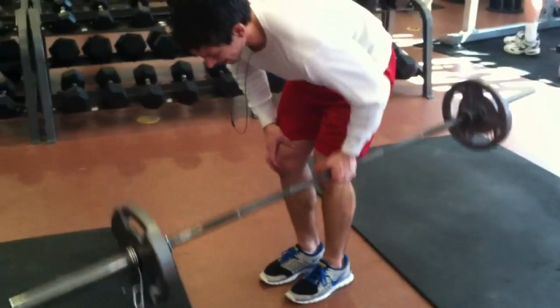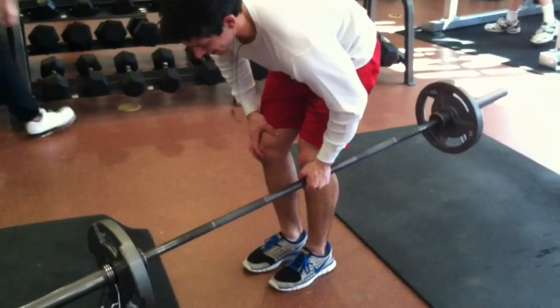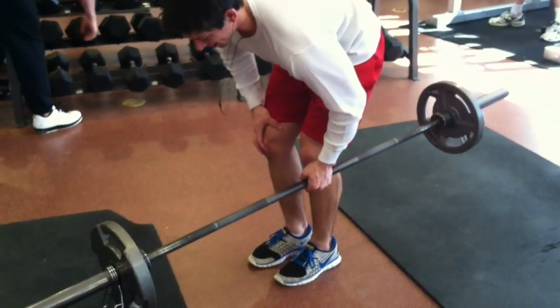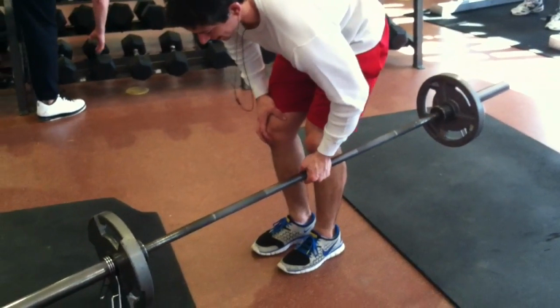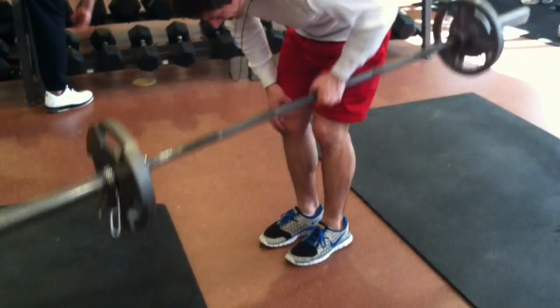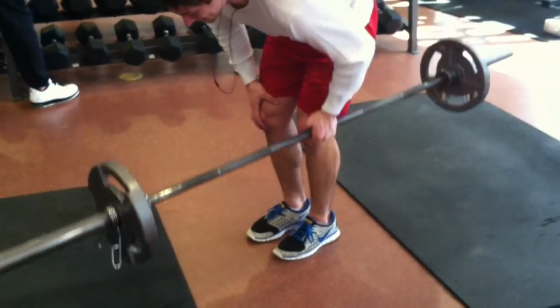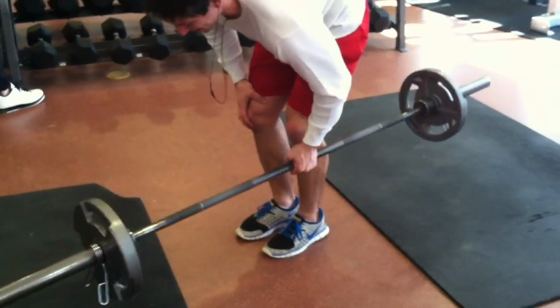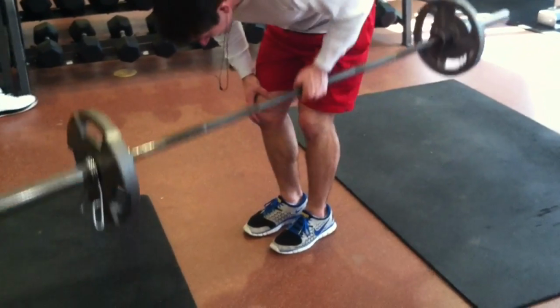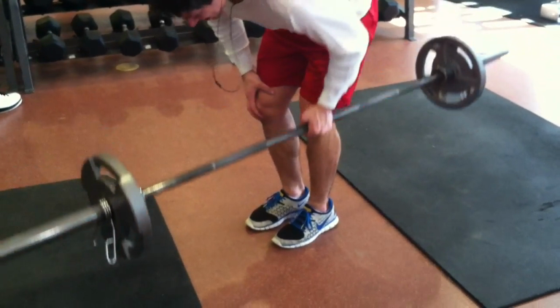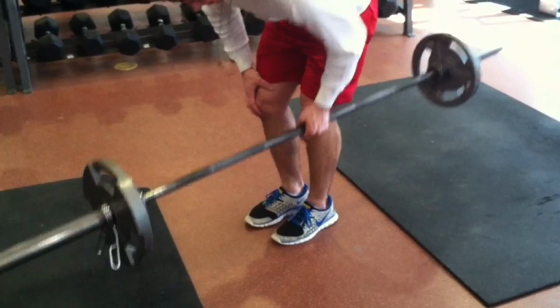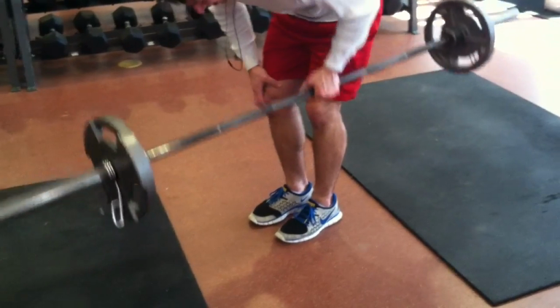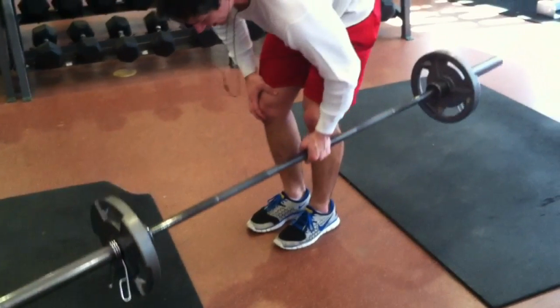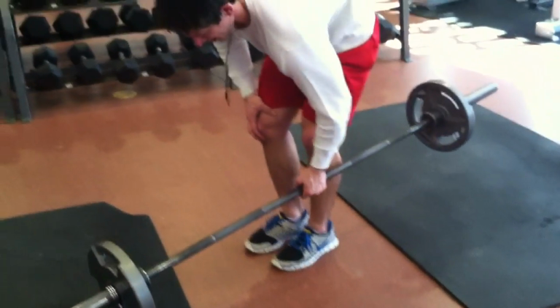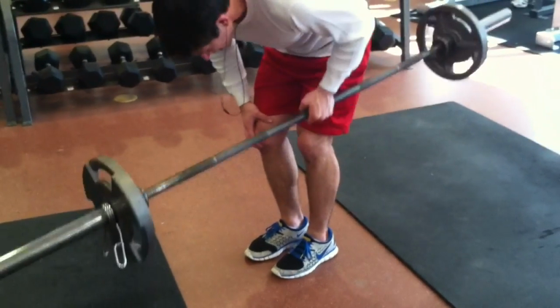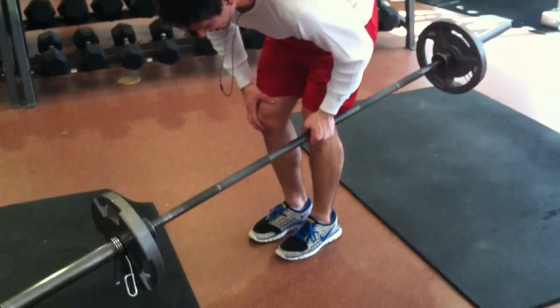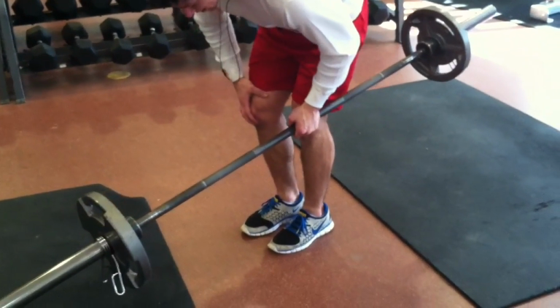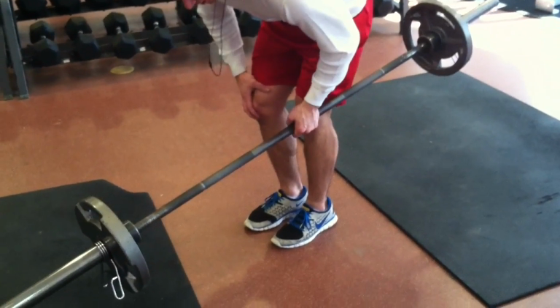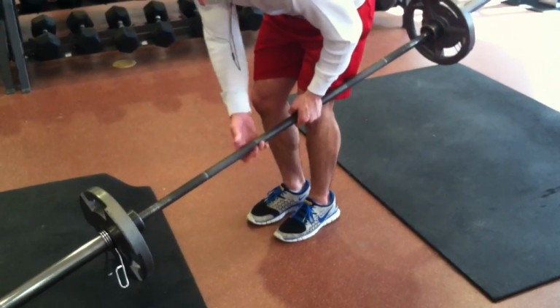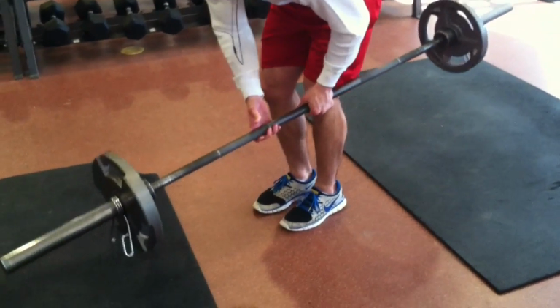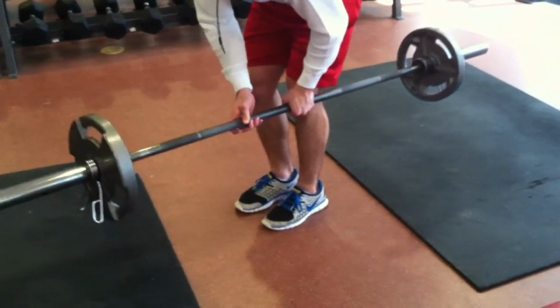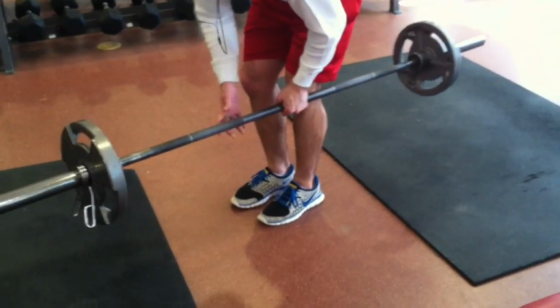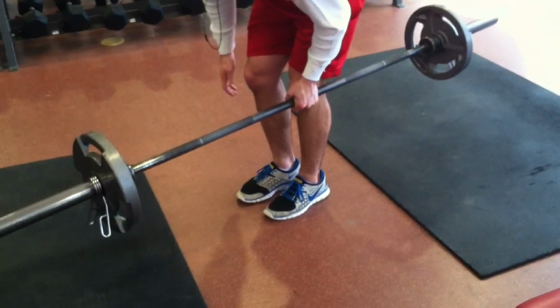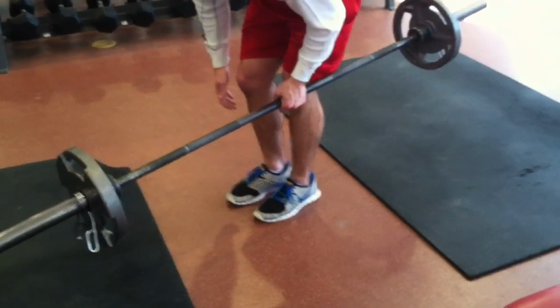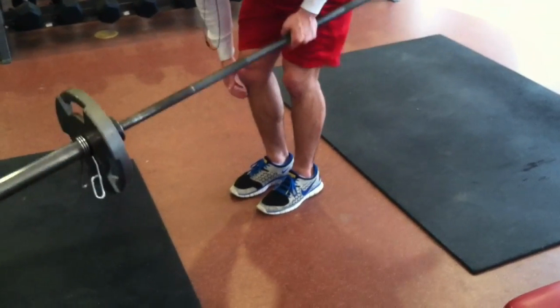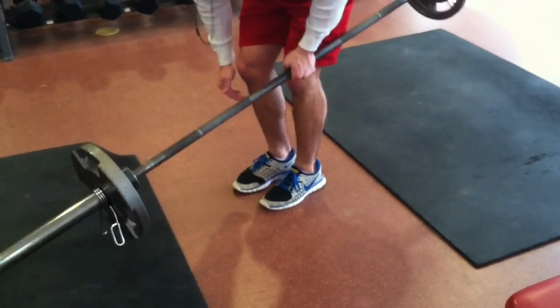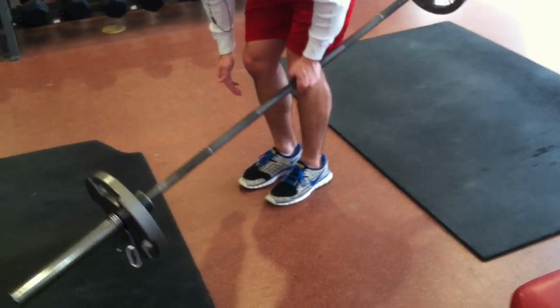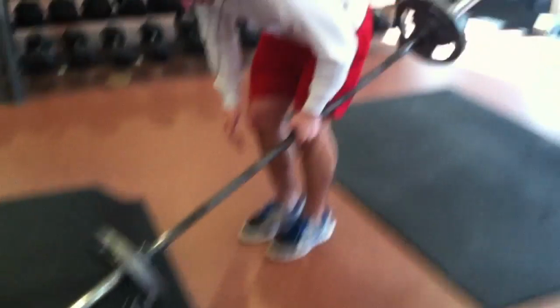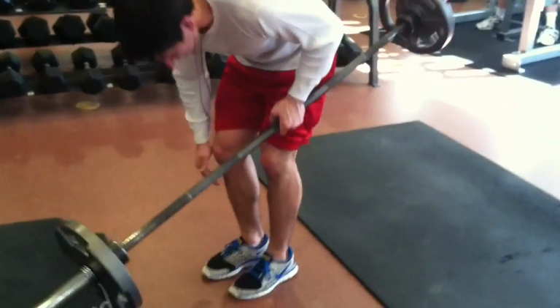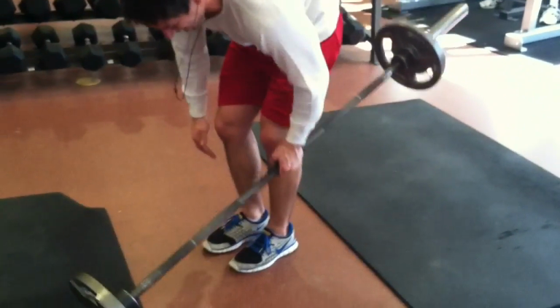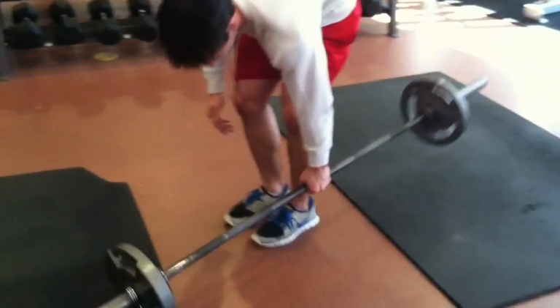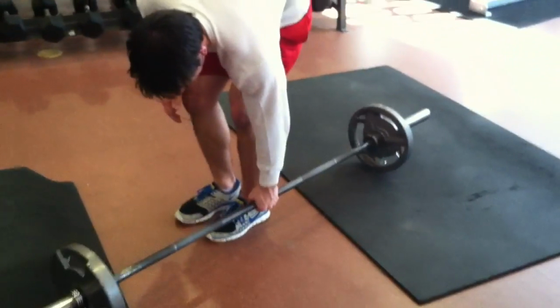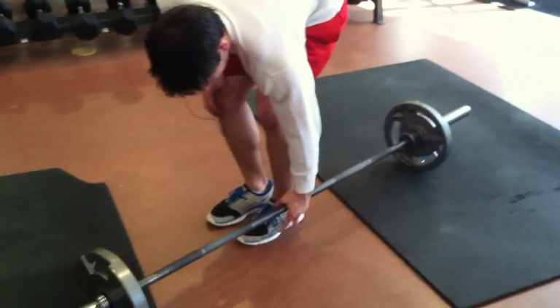Jamie couldn't do these the first time we tried them. See, he's leaning. Squeeze it tight, squeeze it tight. You're going to fight it out.